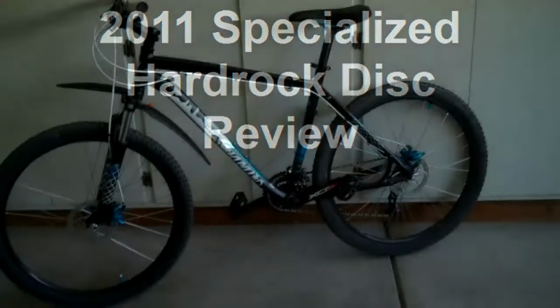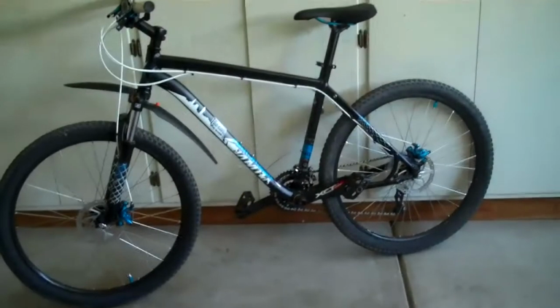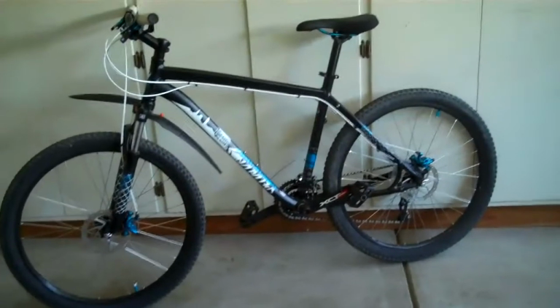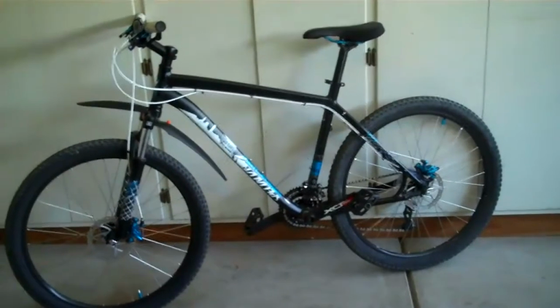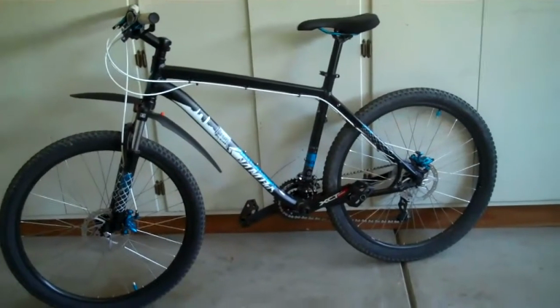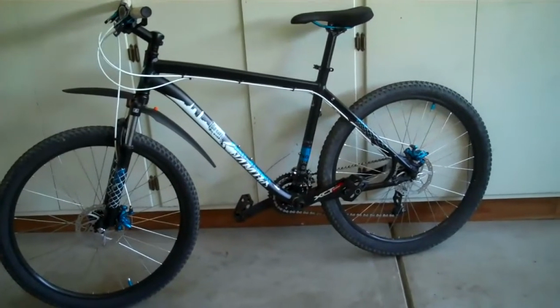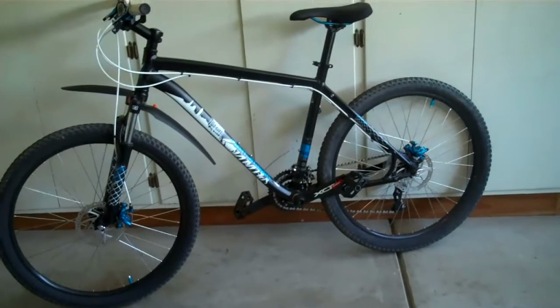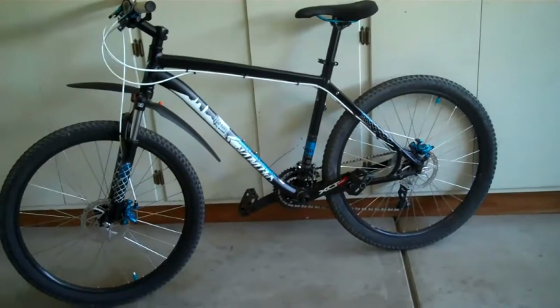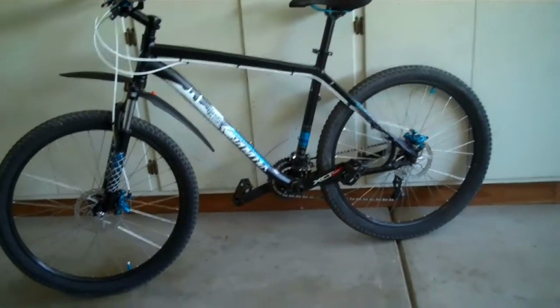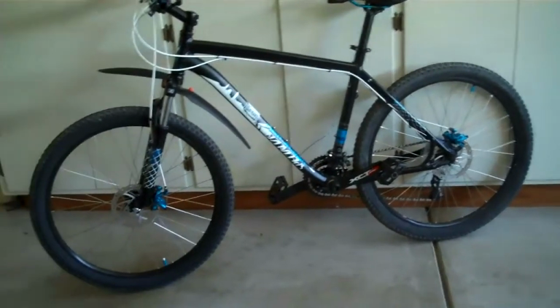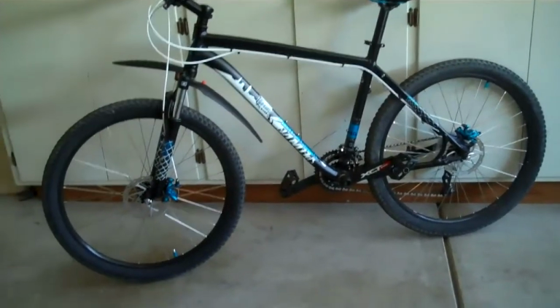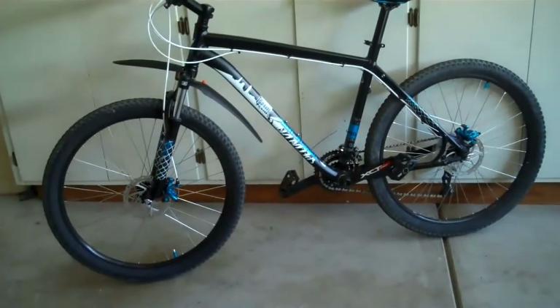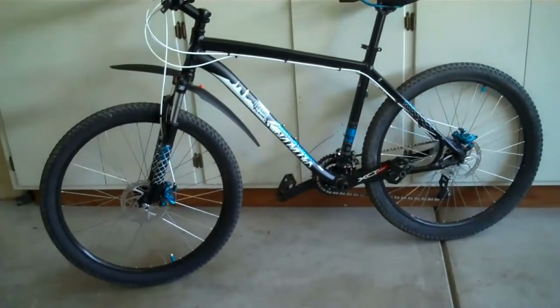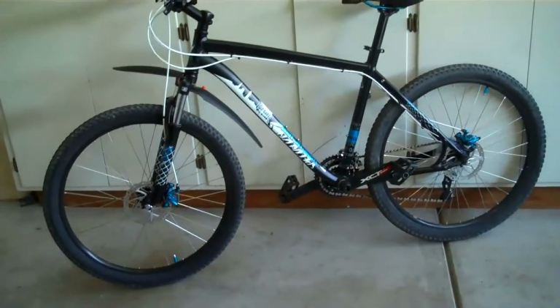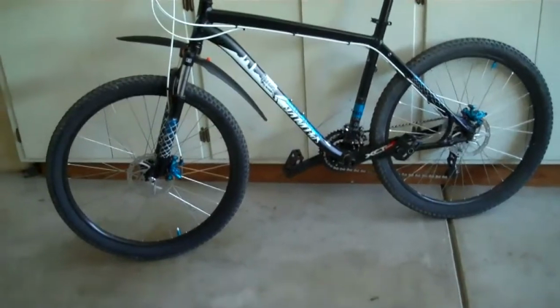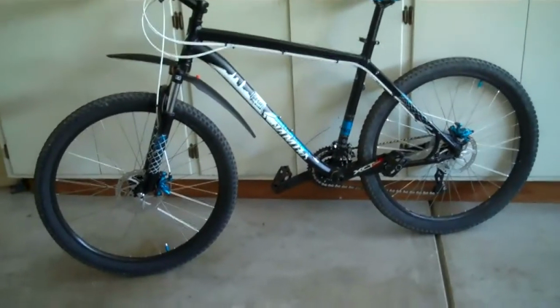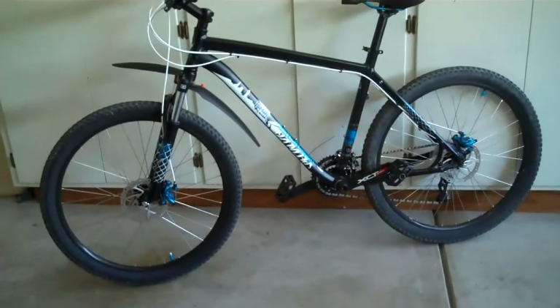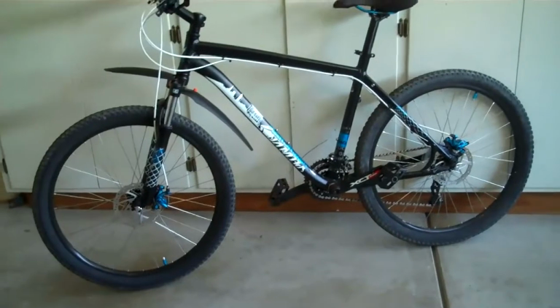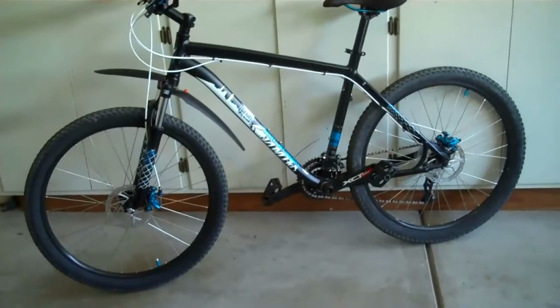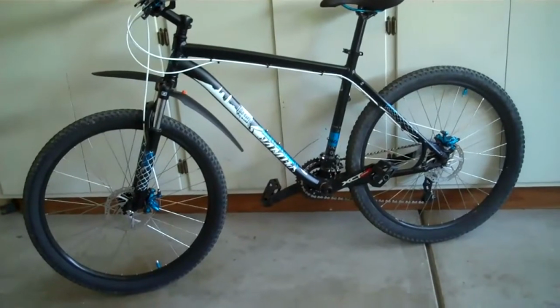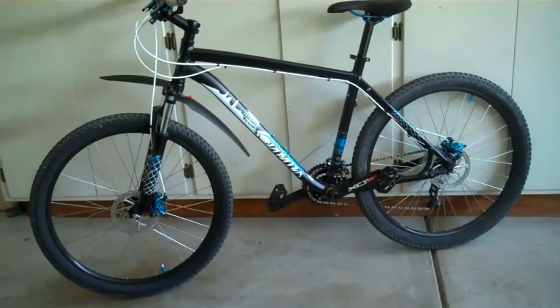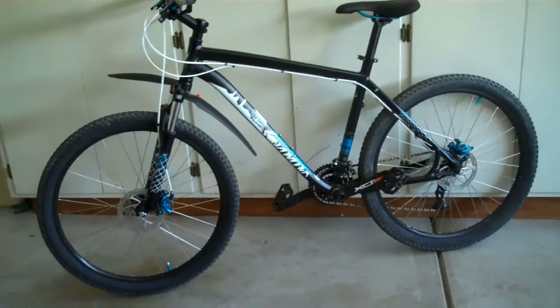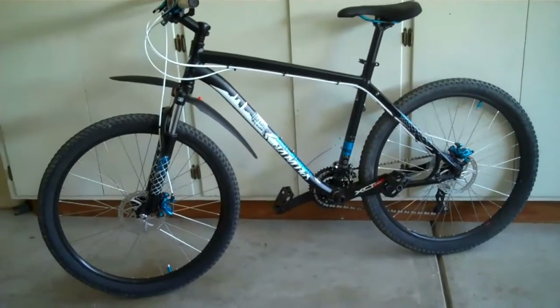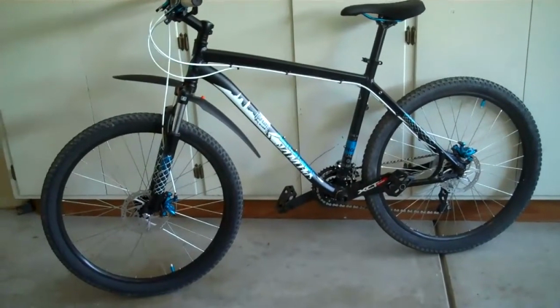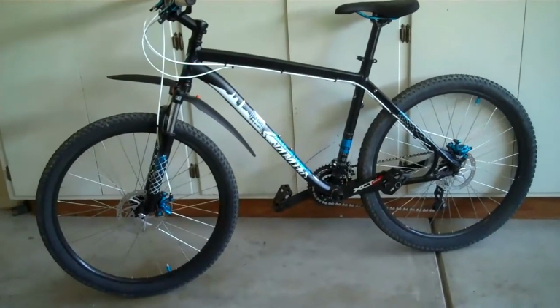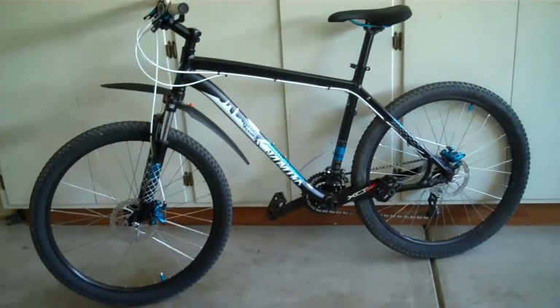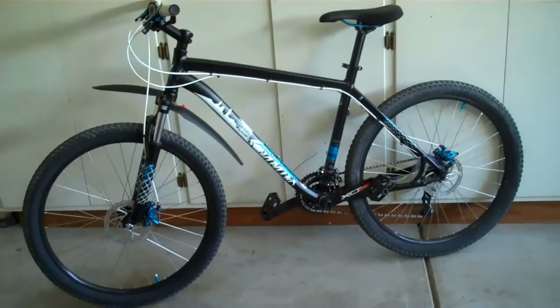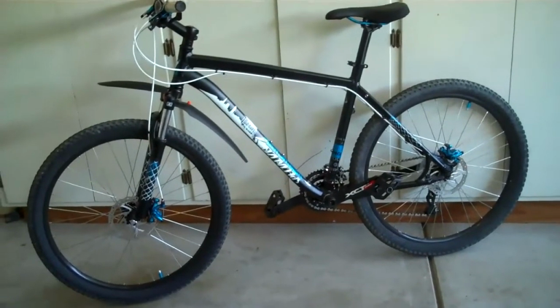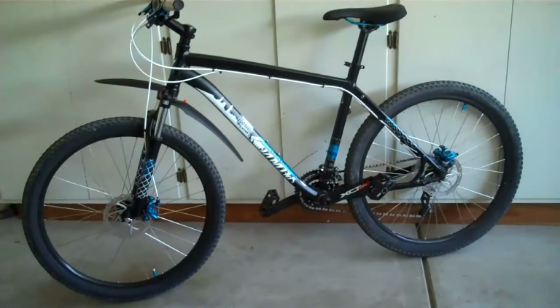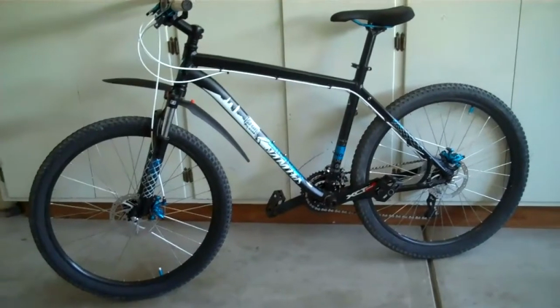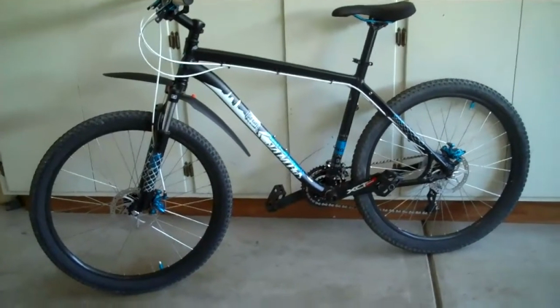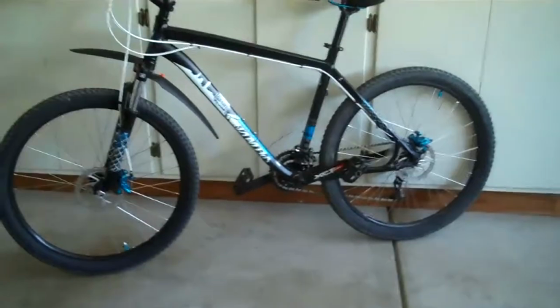Hey YouTube, how's it going? This is my 2011 Specialized Hard Rock Disc. I thought I'd just do a review for you guys. First off, this is a great bike. I bought it for $540 from Encina Bicycle Center about two months ago.